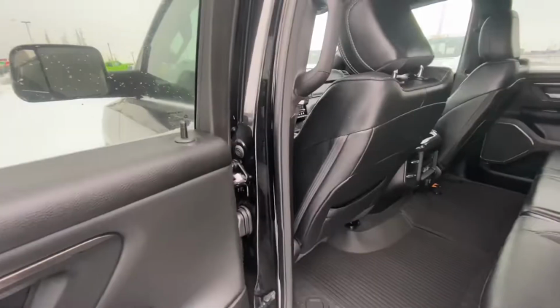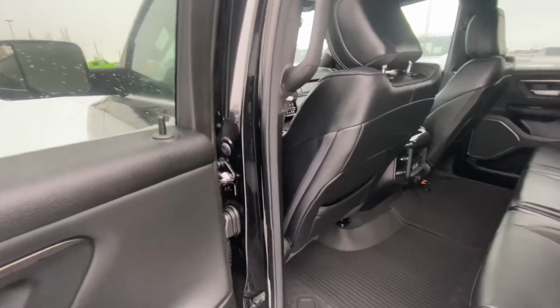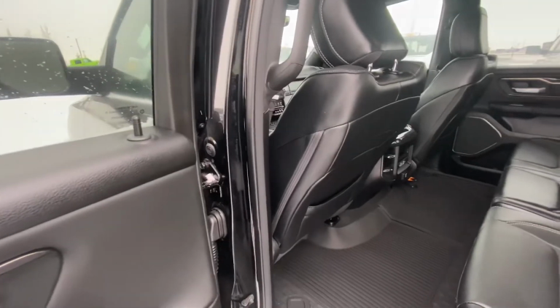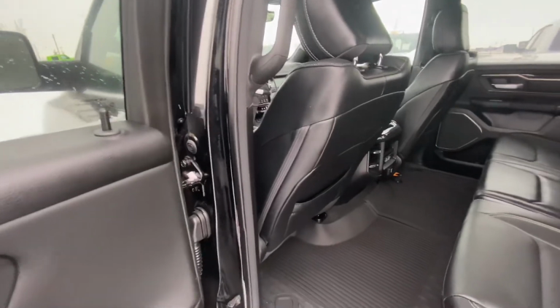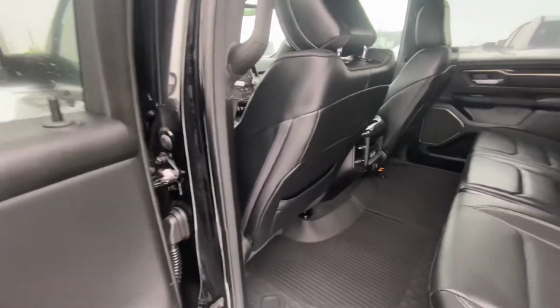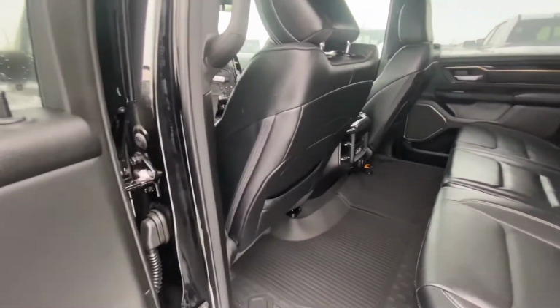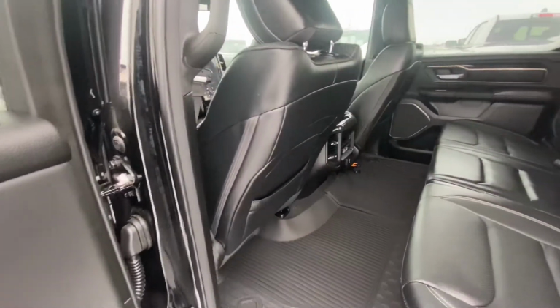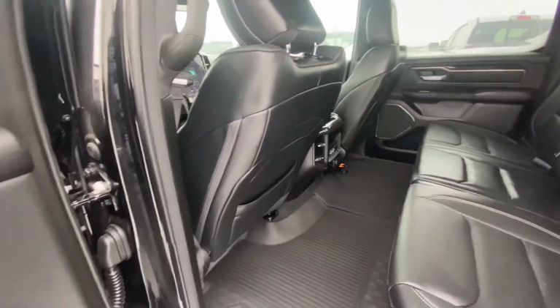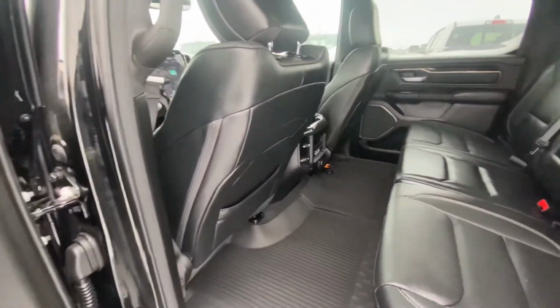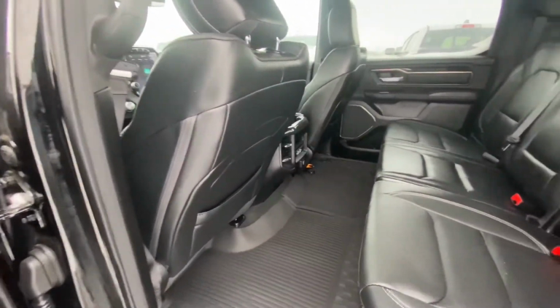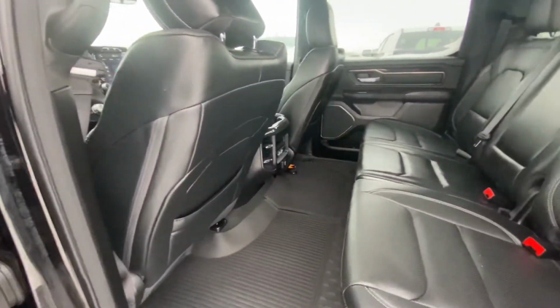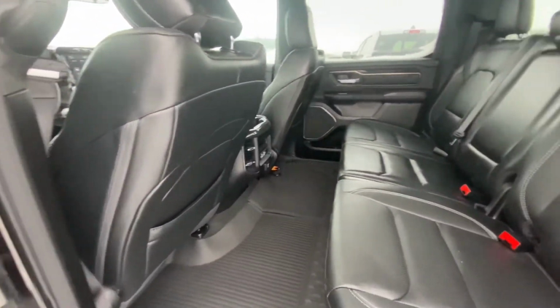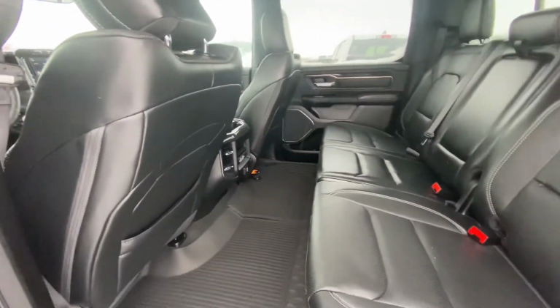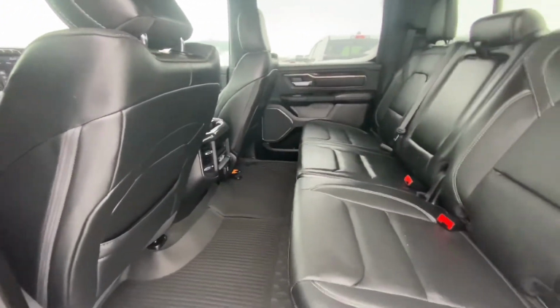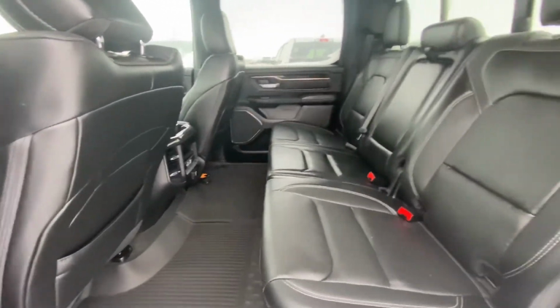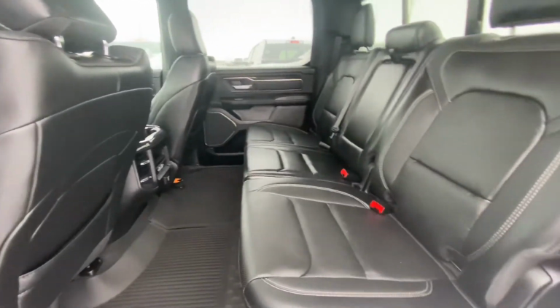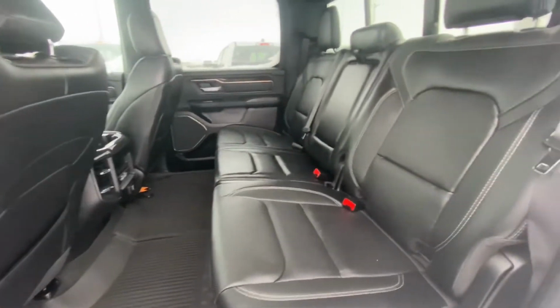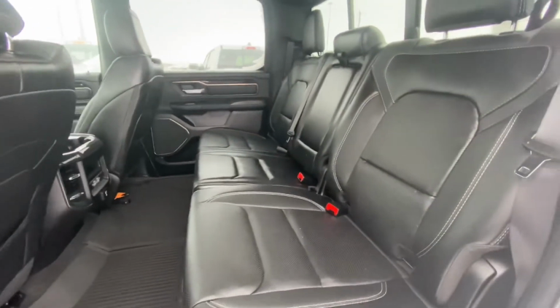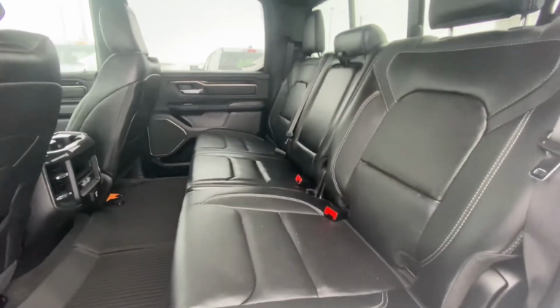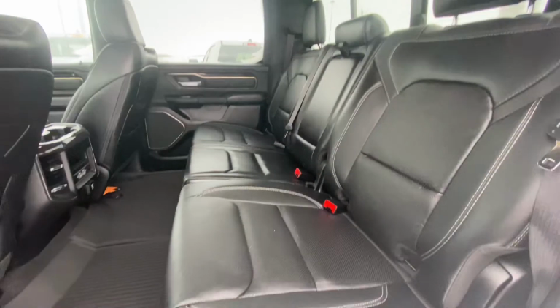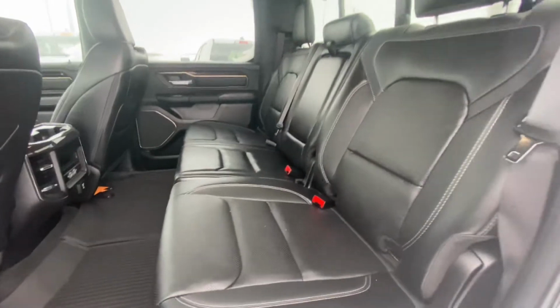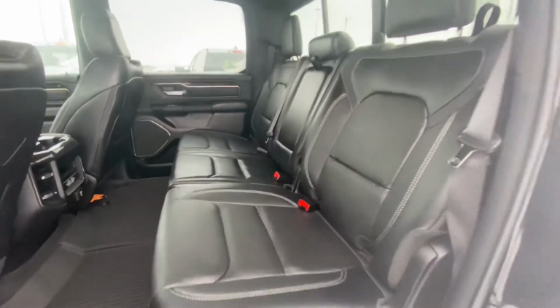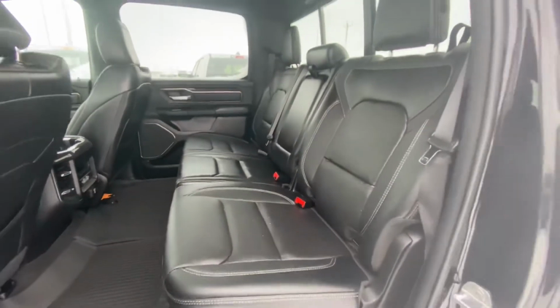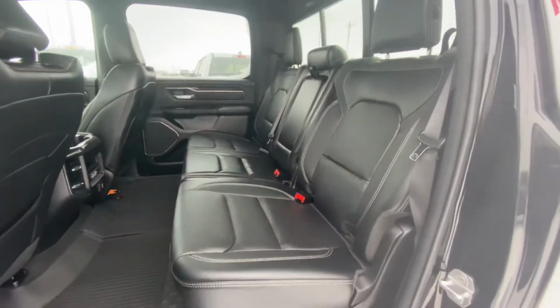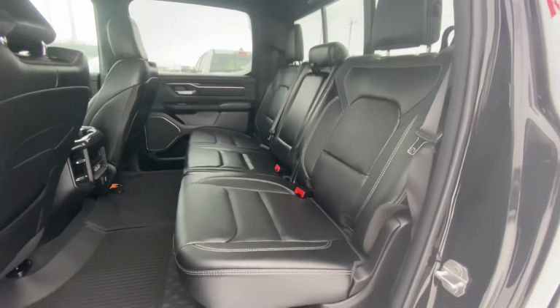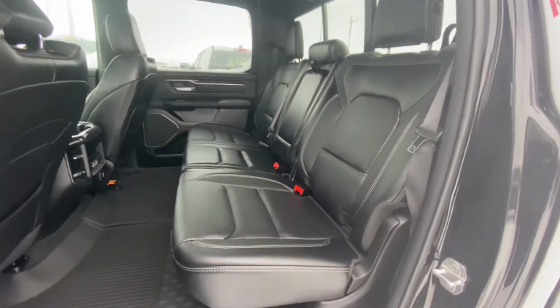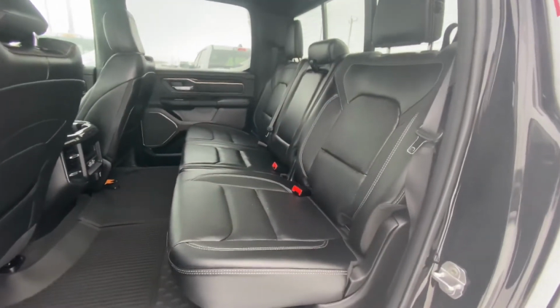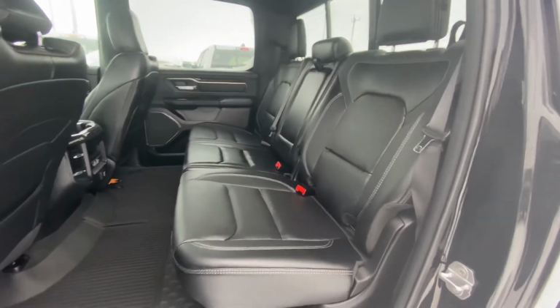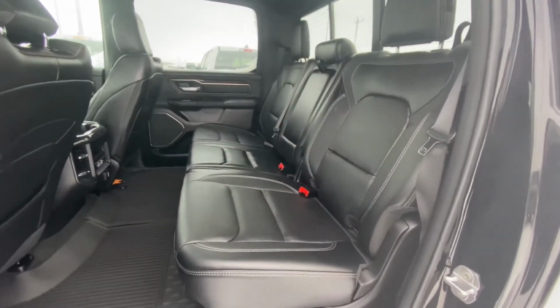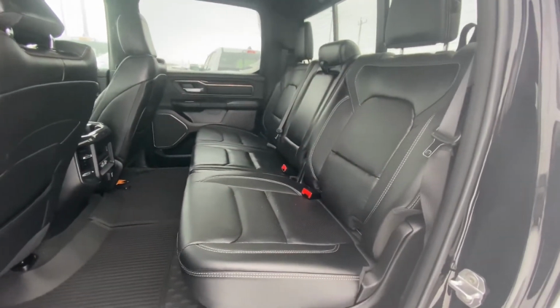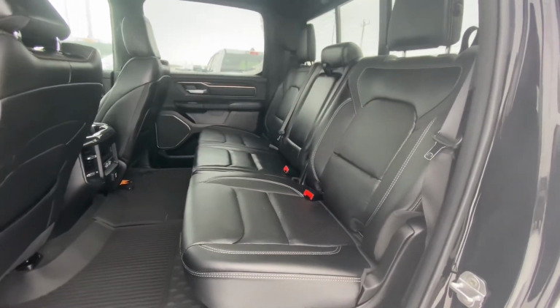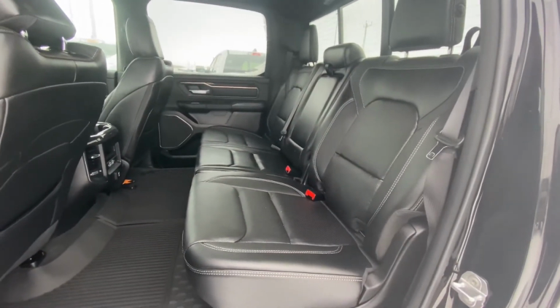Coming into the back, if you haven't noticed this before, you have a completely flat floor back here. You can actually fit three adults in the back seat — it's kind of nice, being a big guy myself.